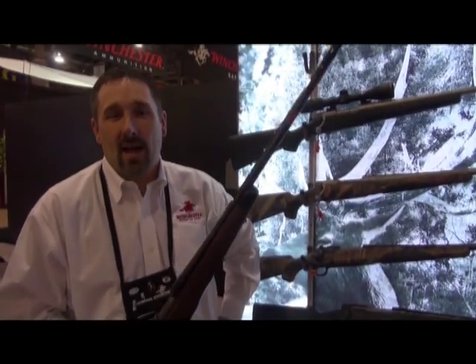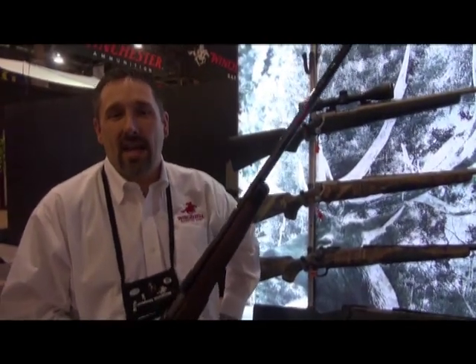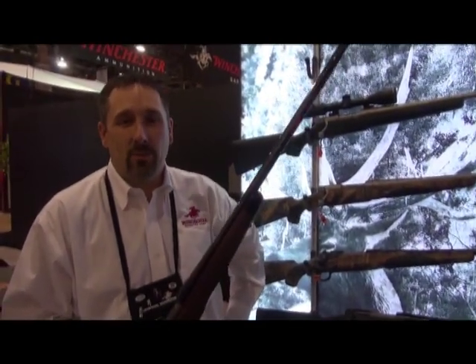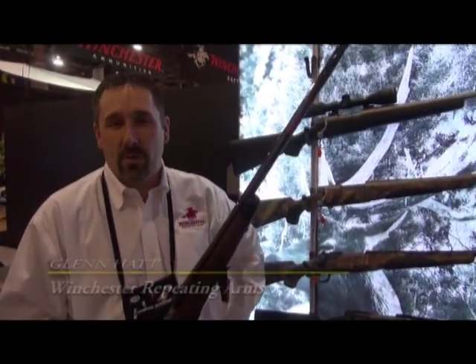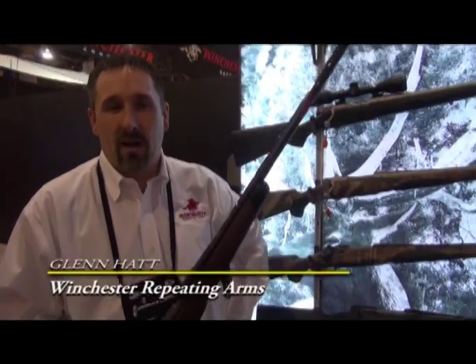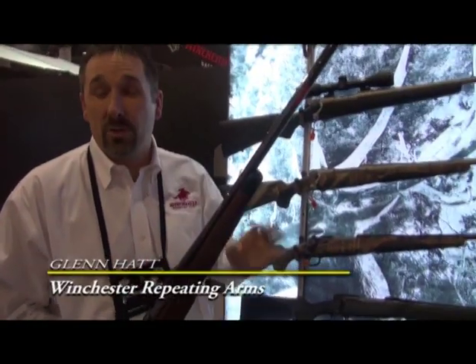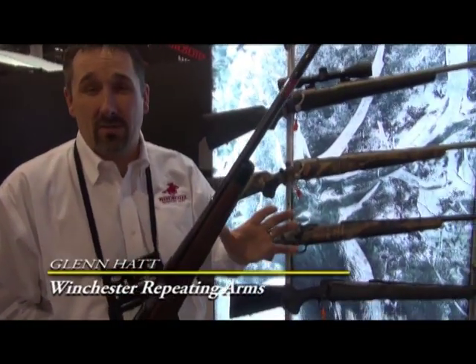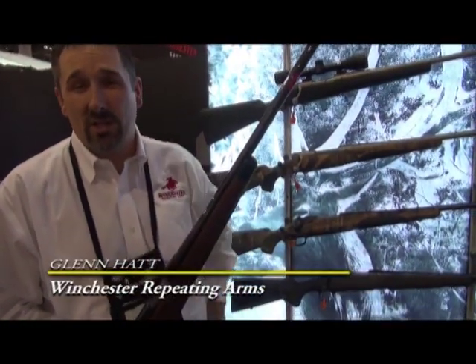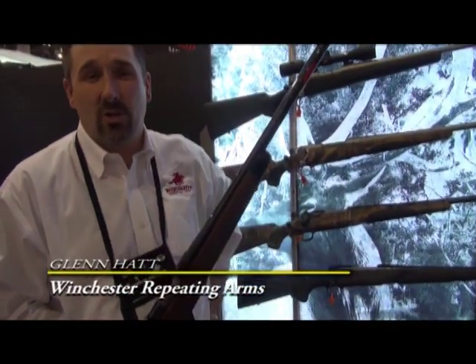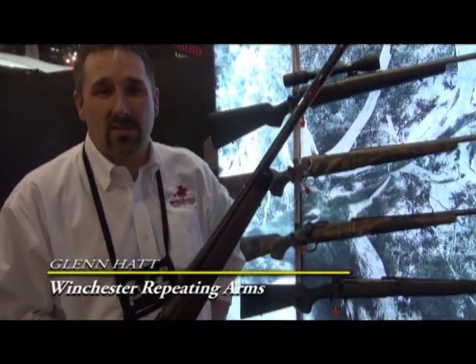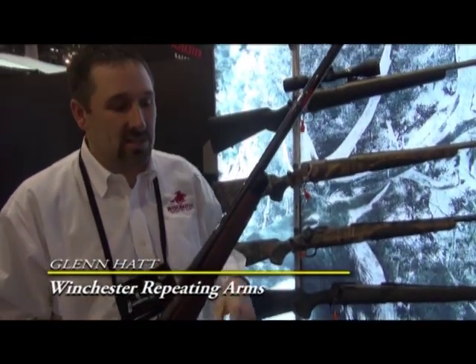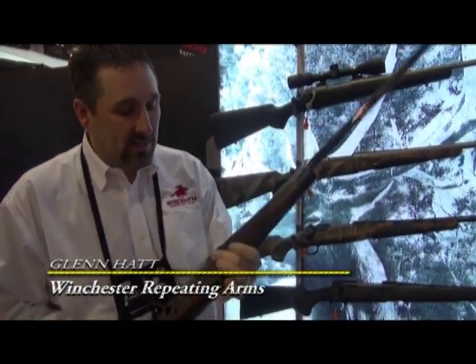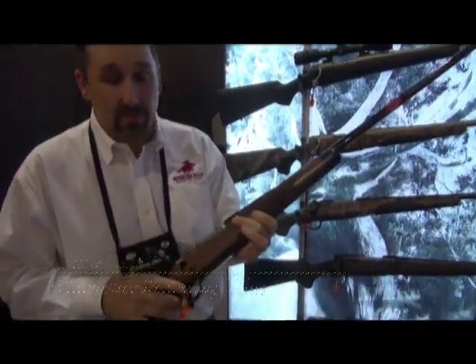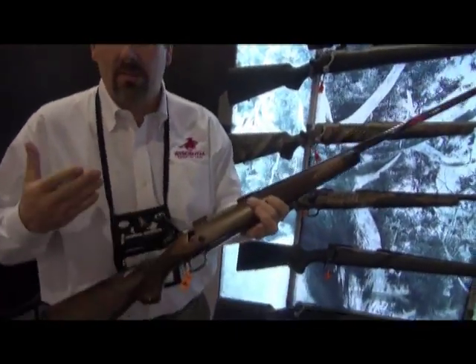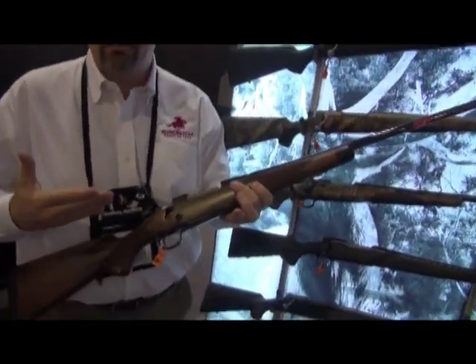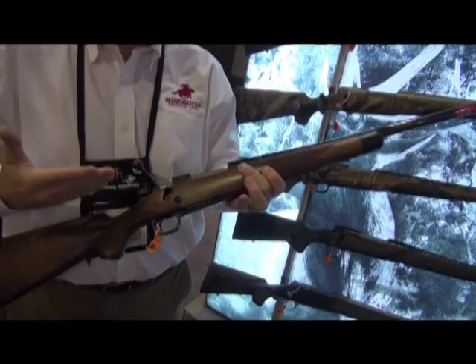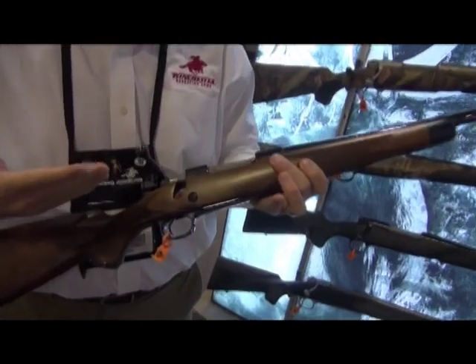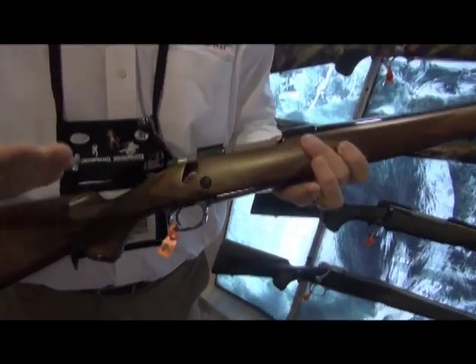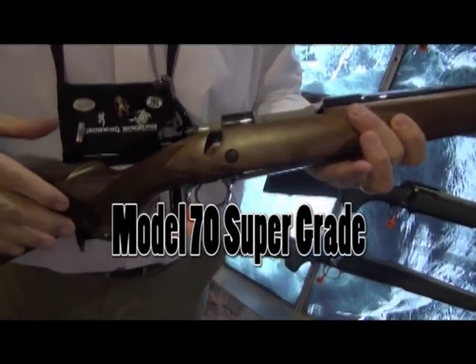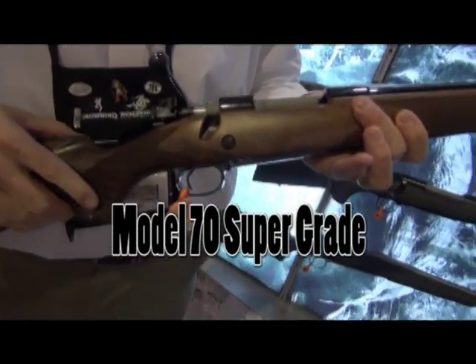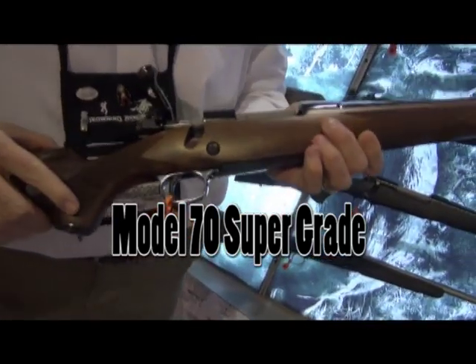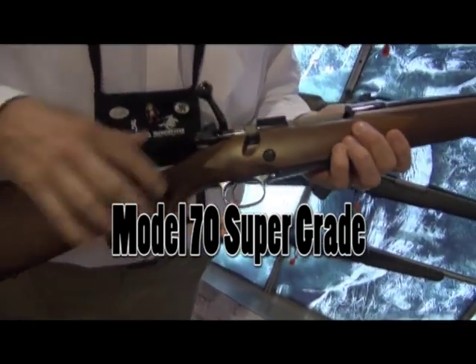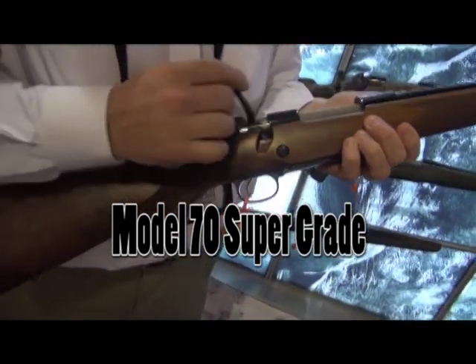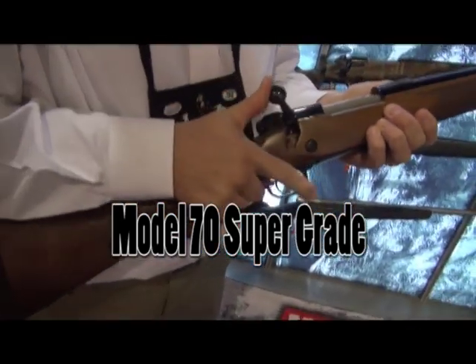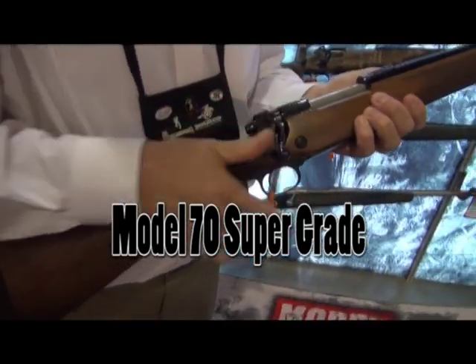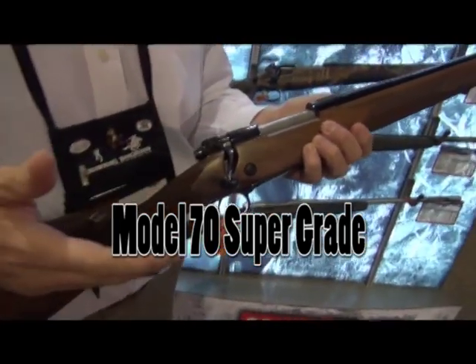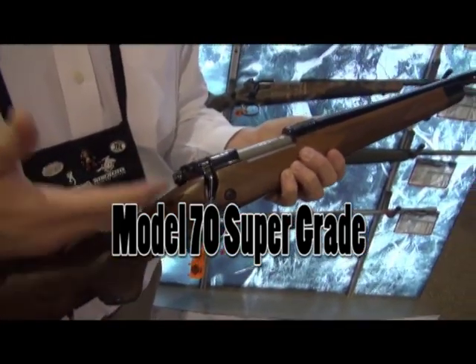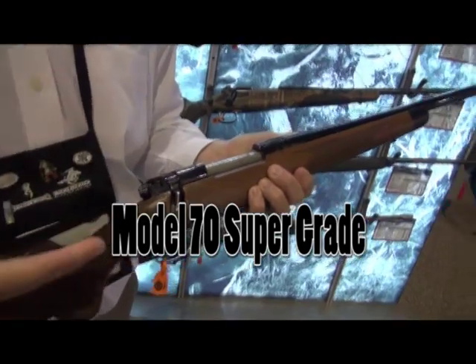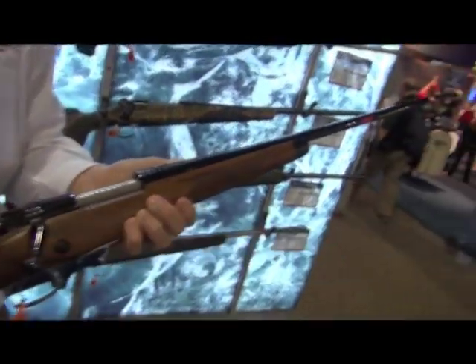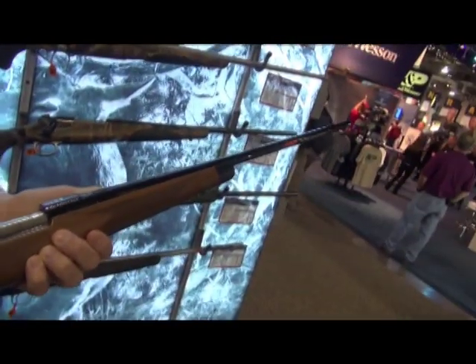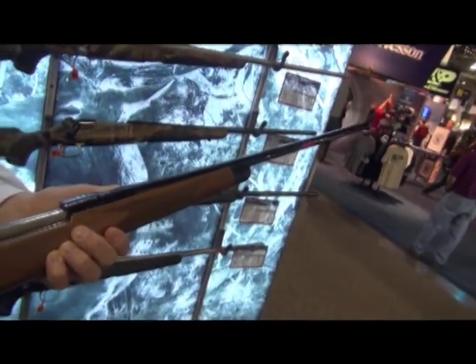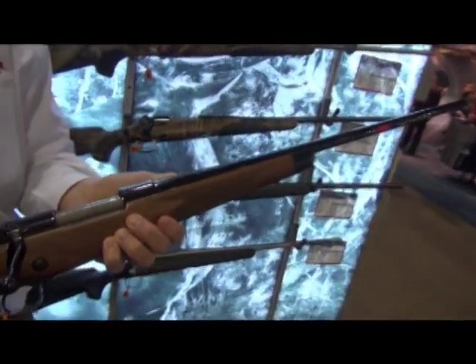Hi, Glenn Hatt here with Winchester Repeating Arms at the 2014 SHOT Show in Las Vegas. And this elegant beauty in my hands is the Super Grade — it's the flagship of our Model 70 line. Features on this that you're going to see are all those you've come to expect and love of the Model 70.